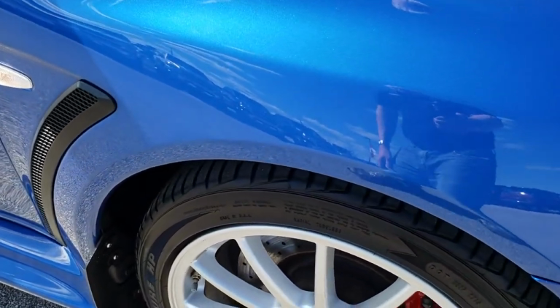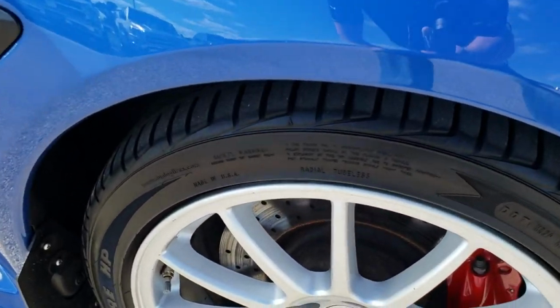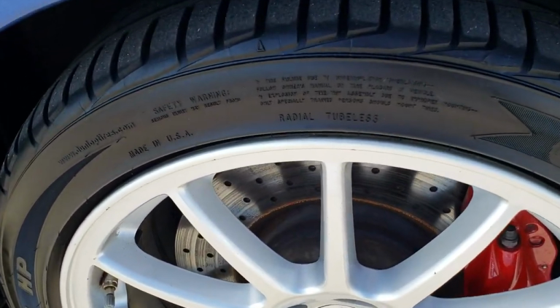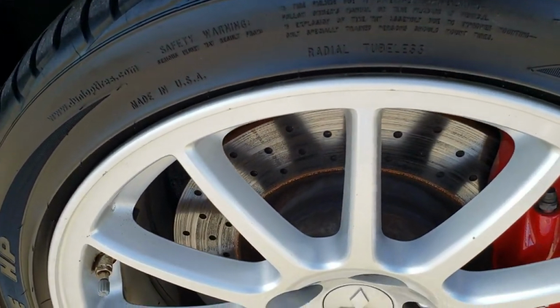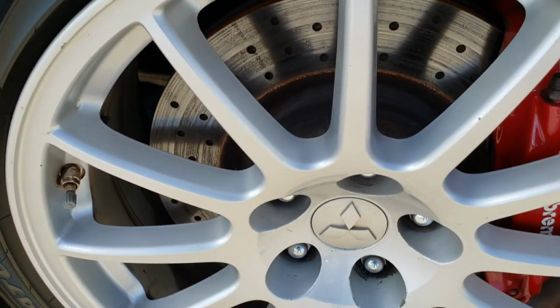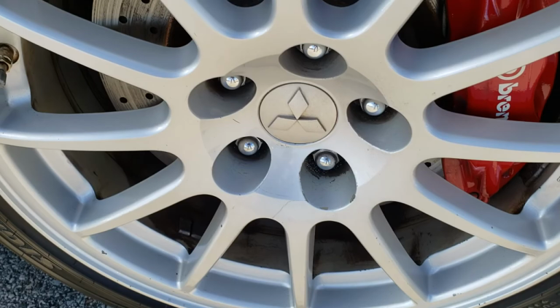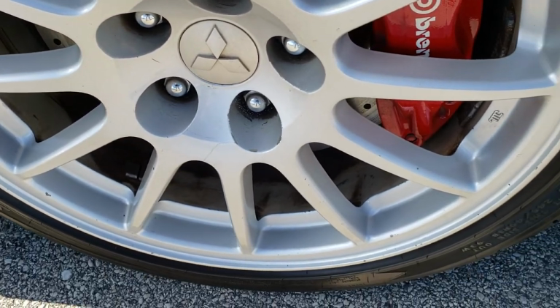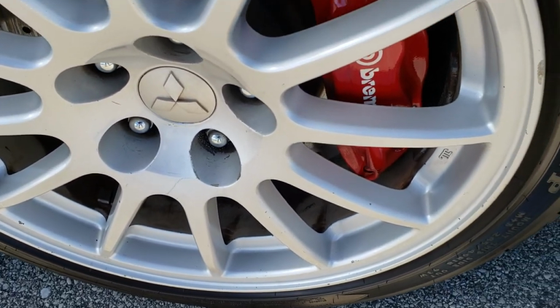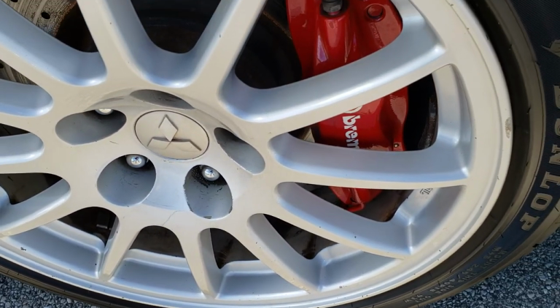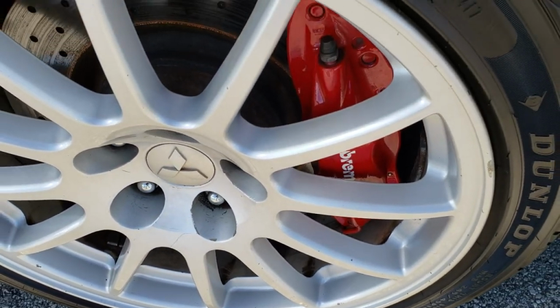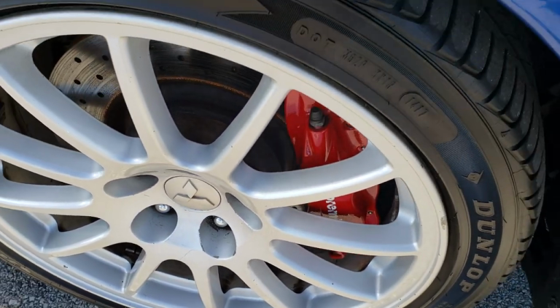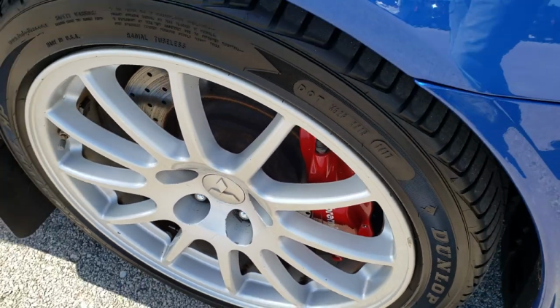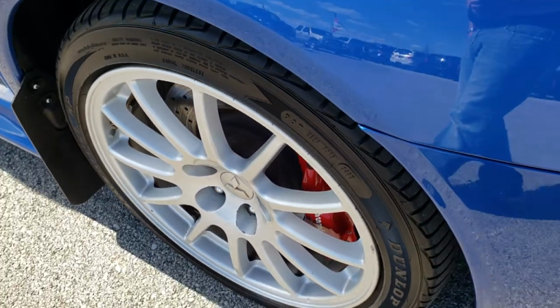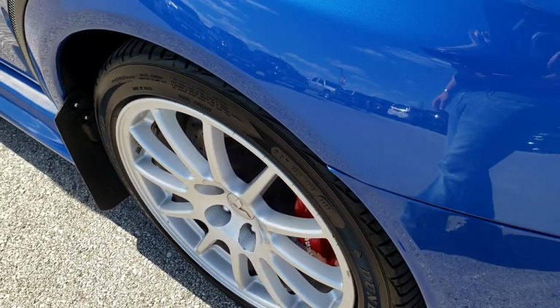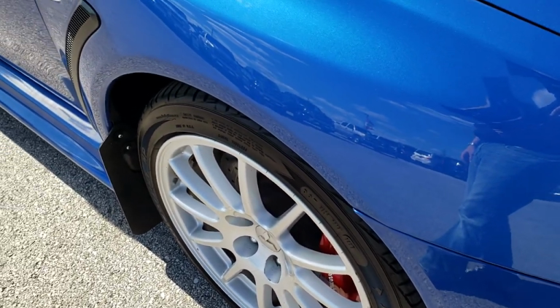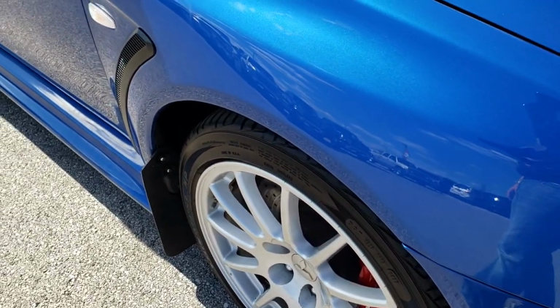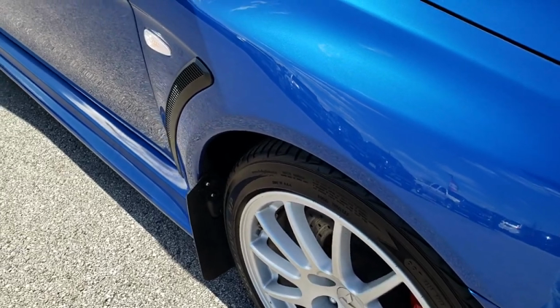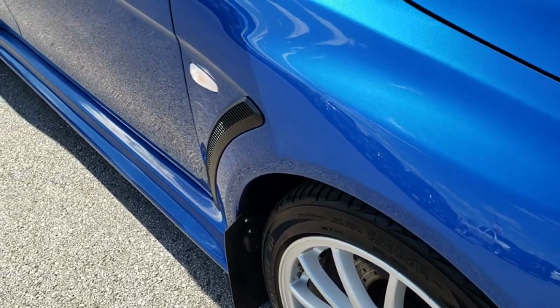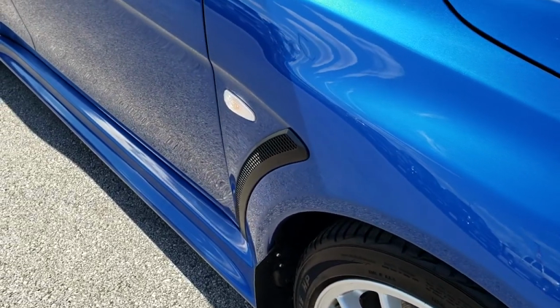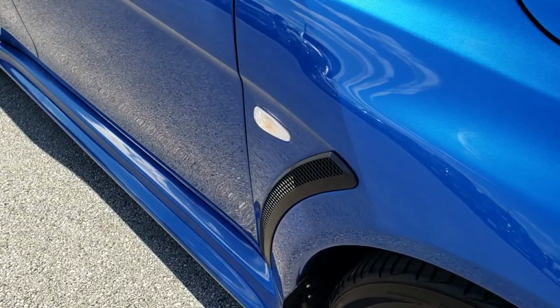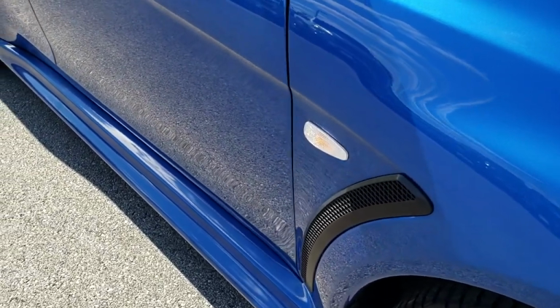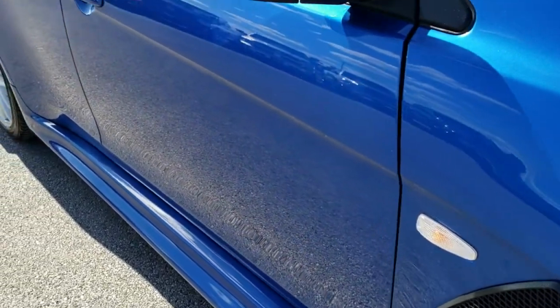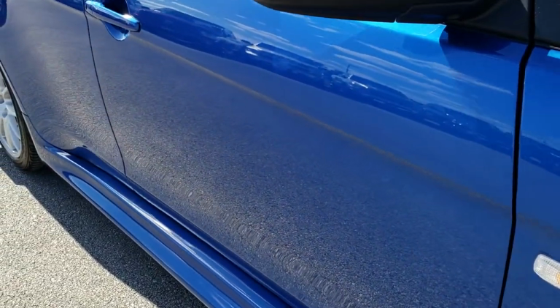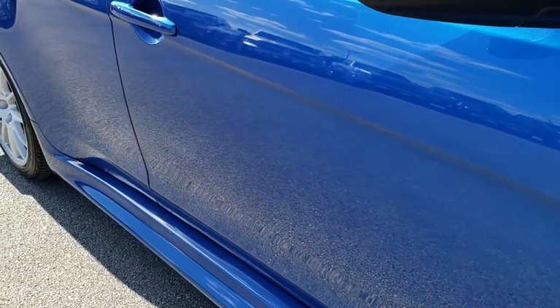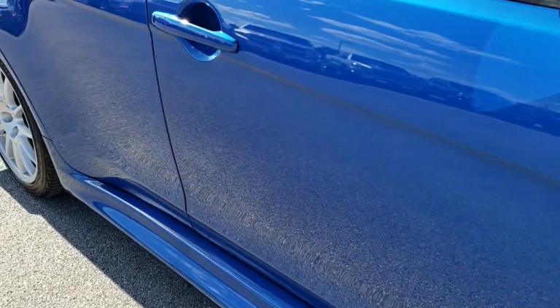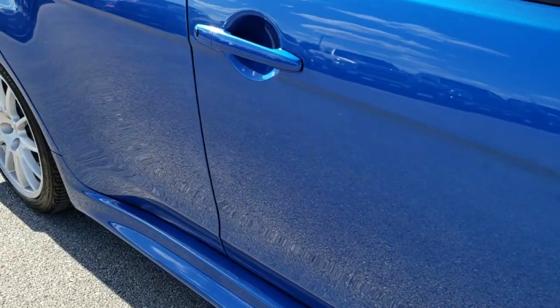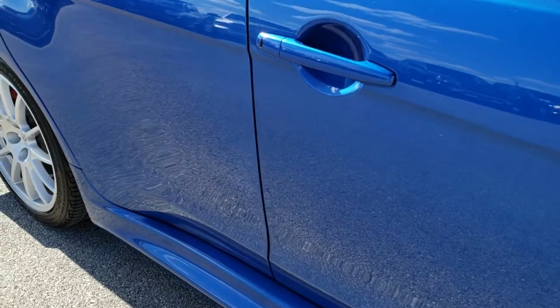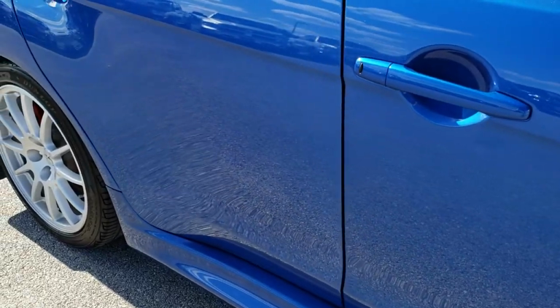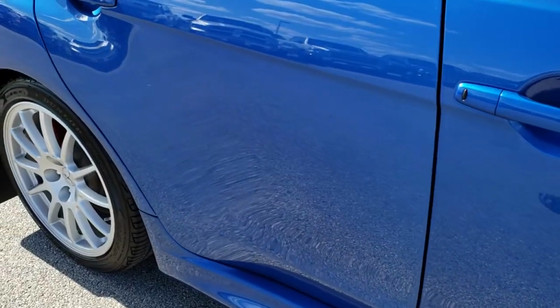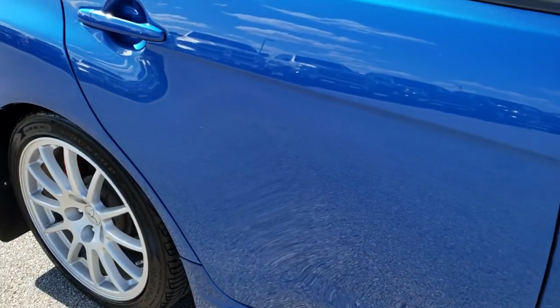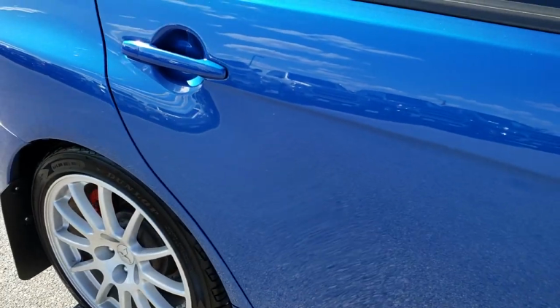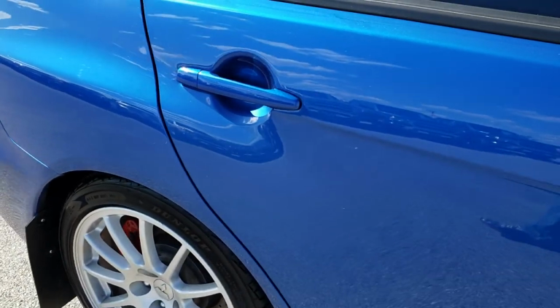Passenger side rim is in pretty nice condition. Just one tiny little nick but other than that very nice. As we go down this side of the car you can see just how clean the body is — how reflective and mirror-like that paint is.